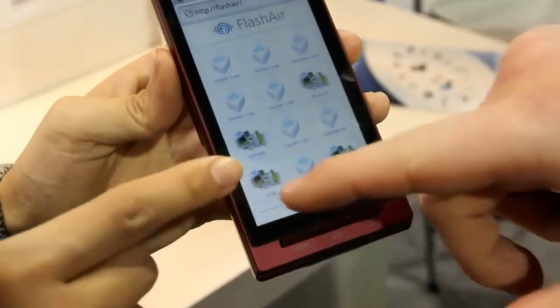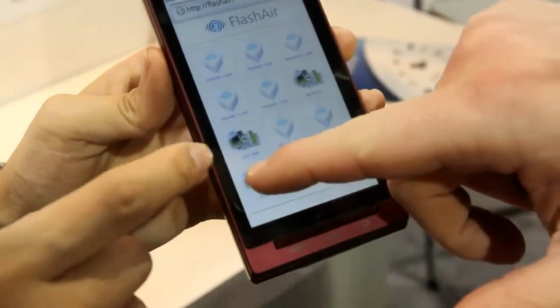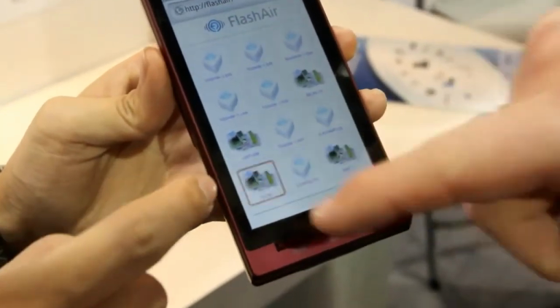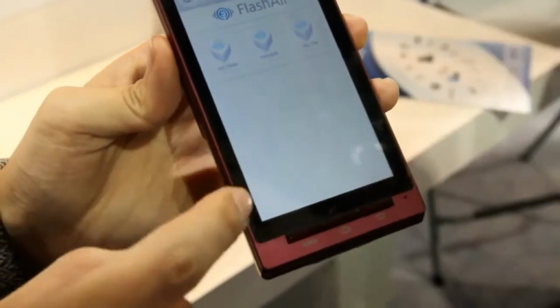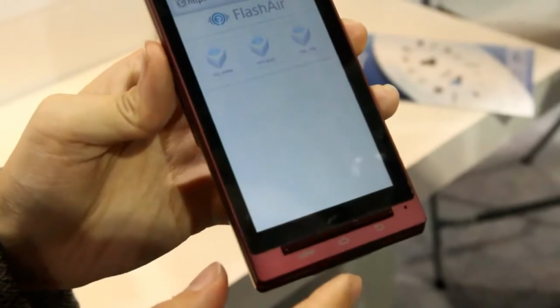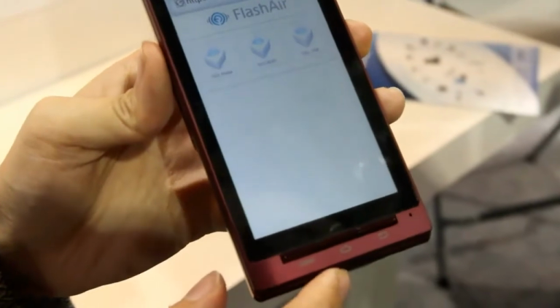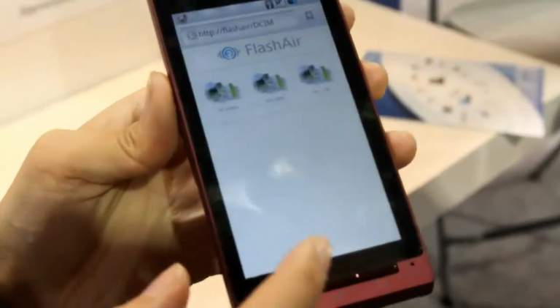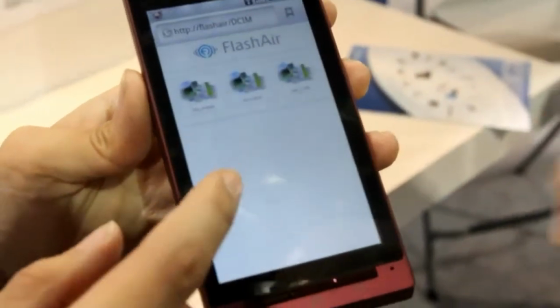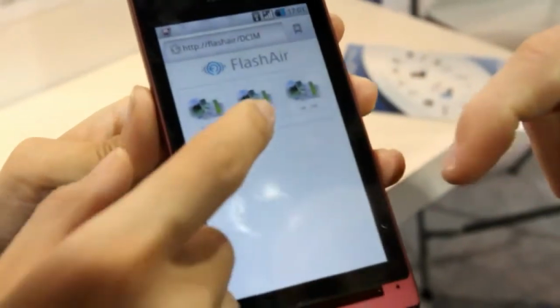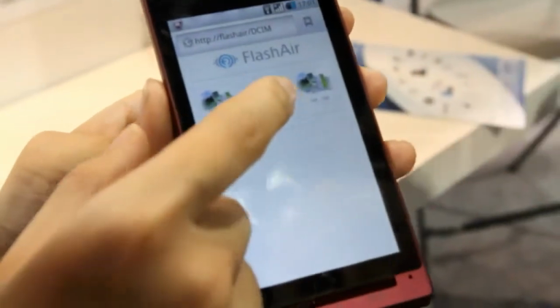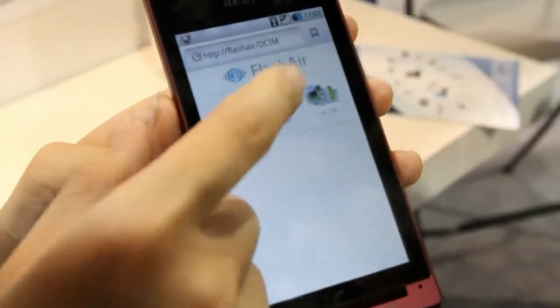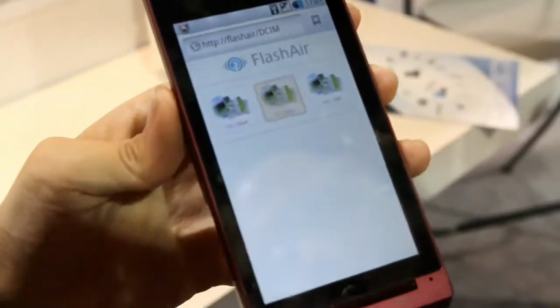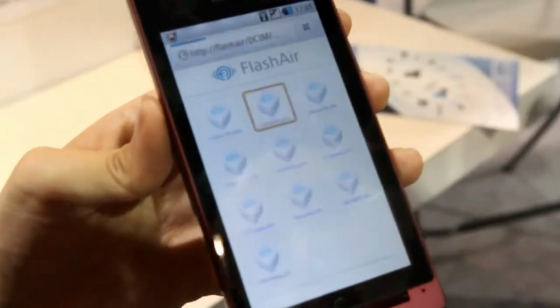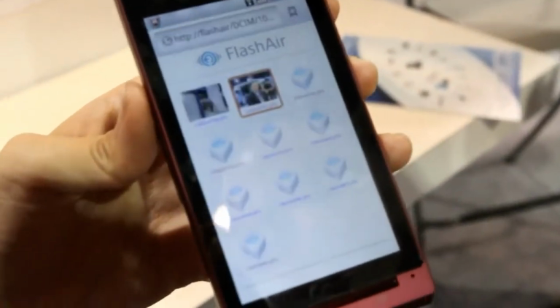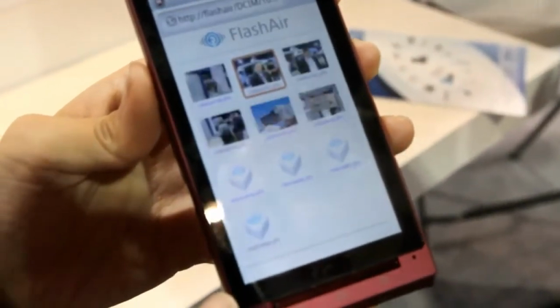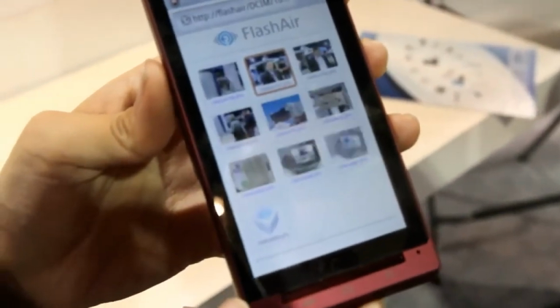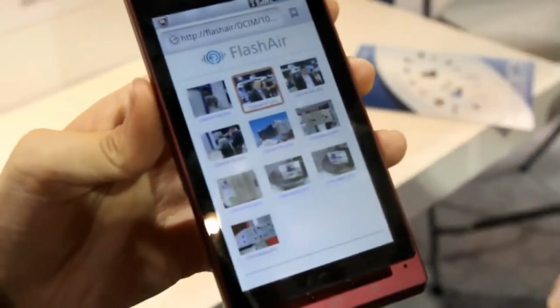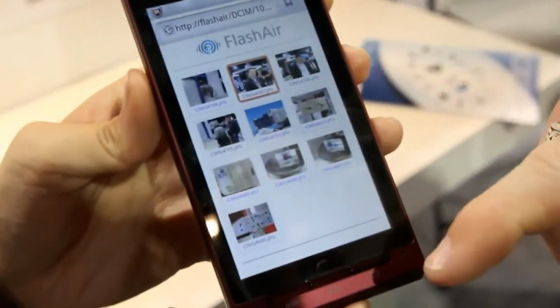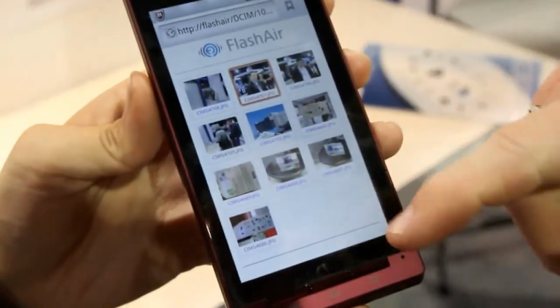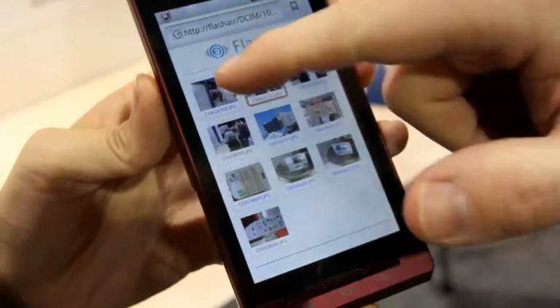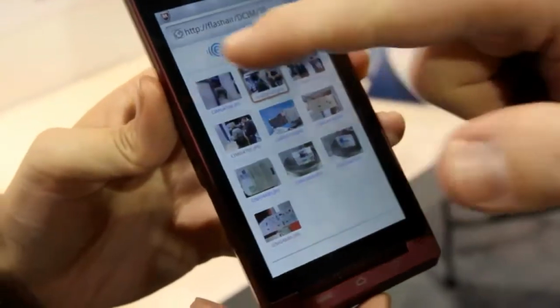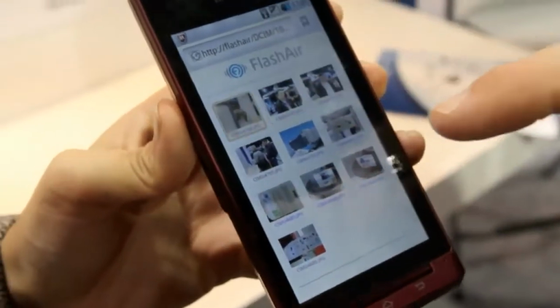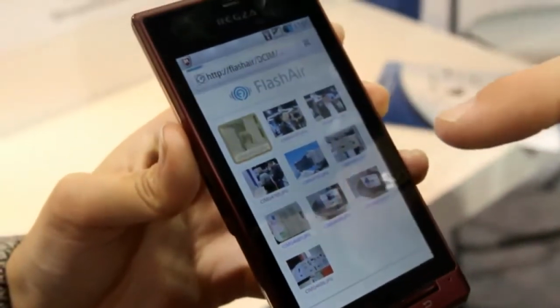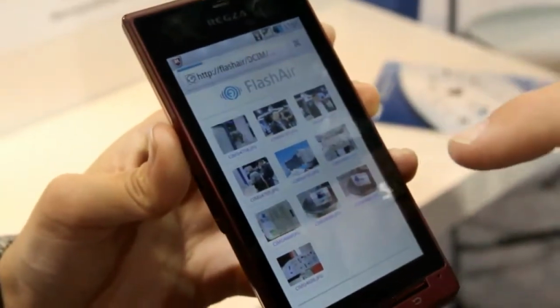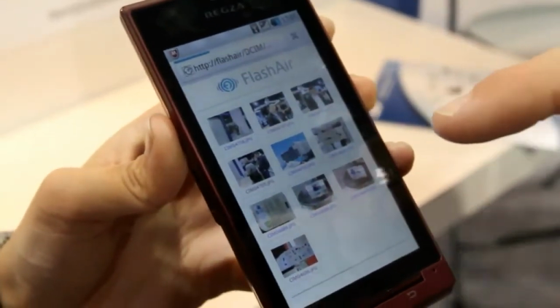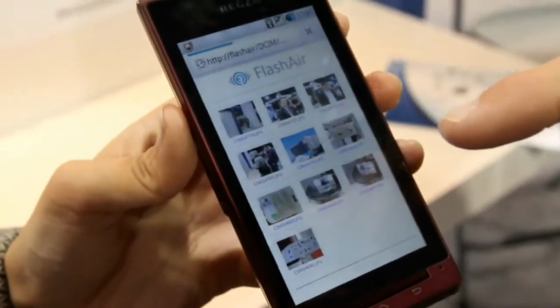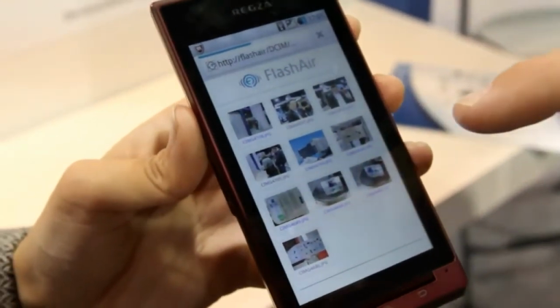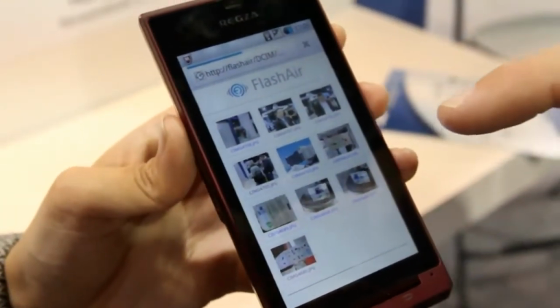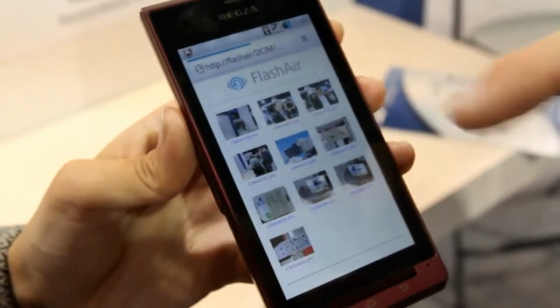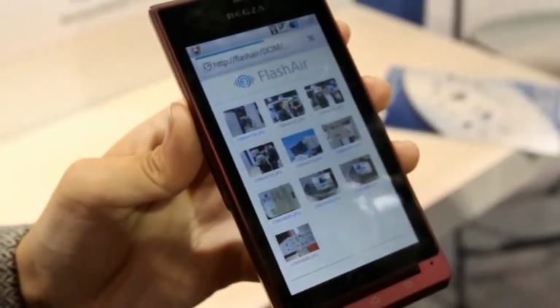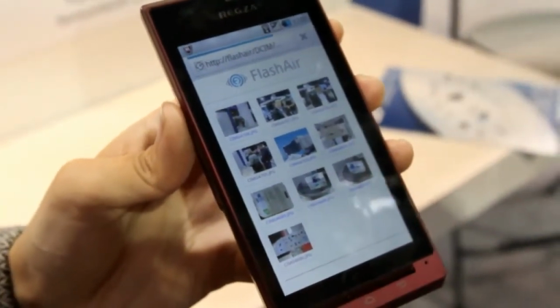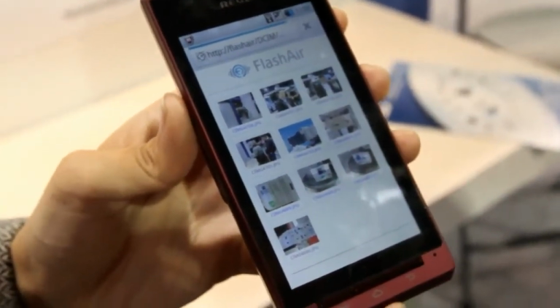Refresh here — there's the directory that we need. And there's the picture we just snapped of the lucky, unsuspecting gentleman.